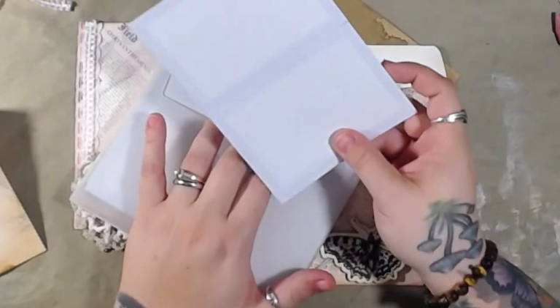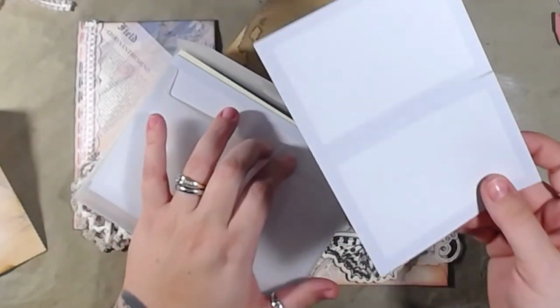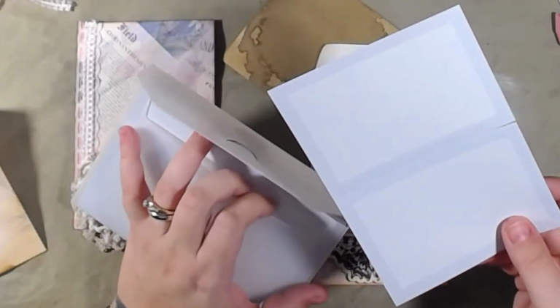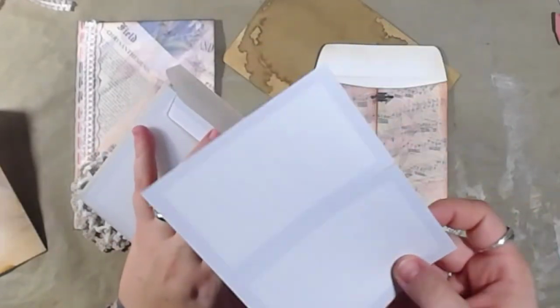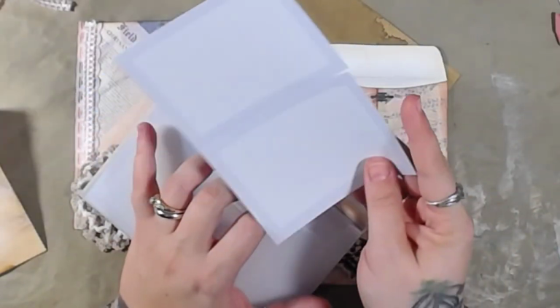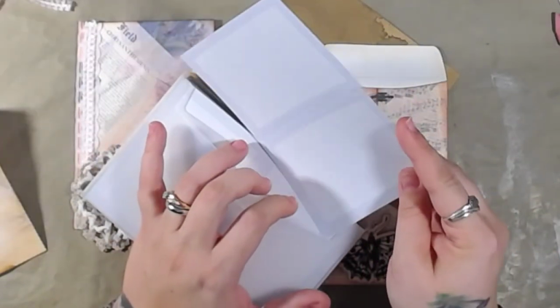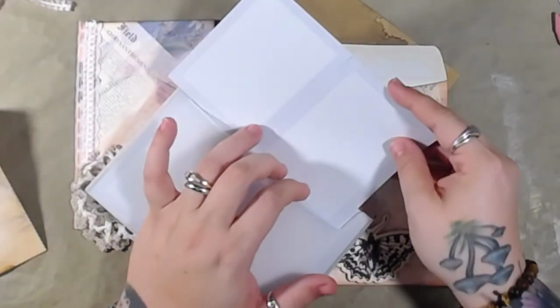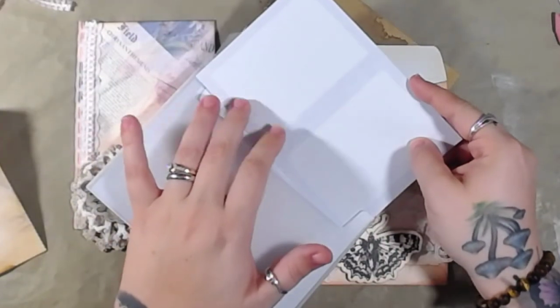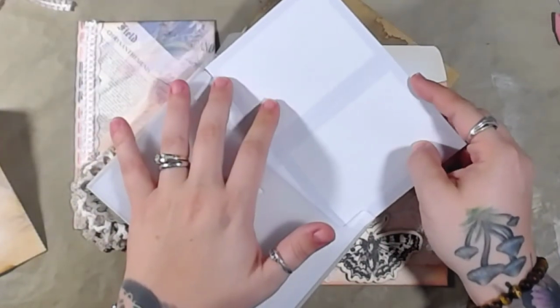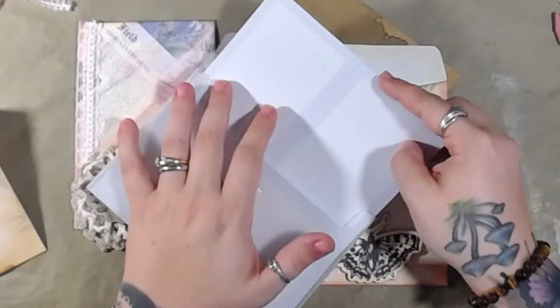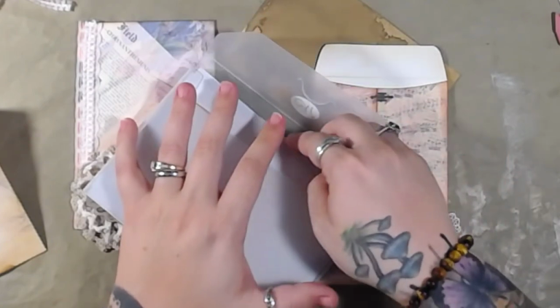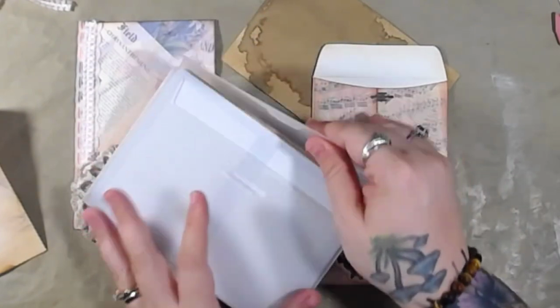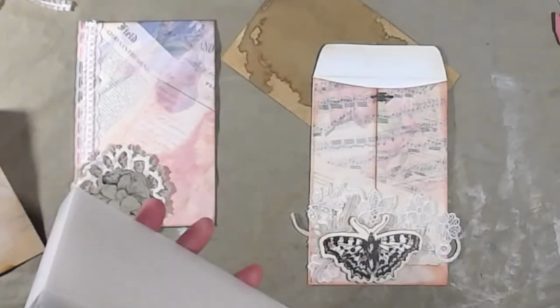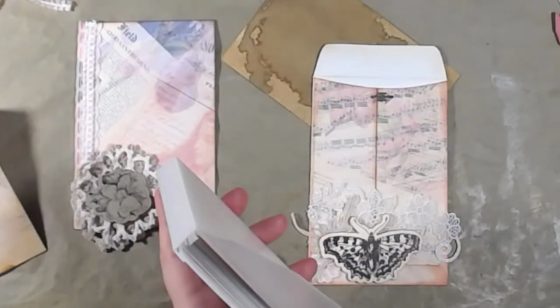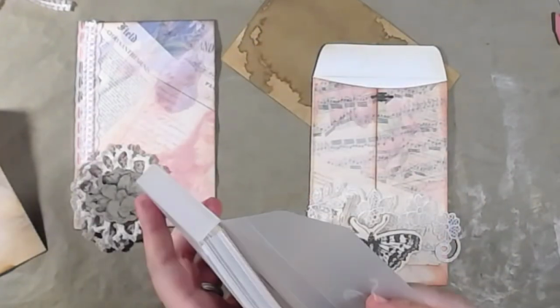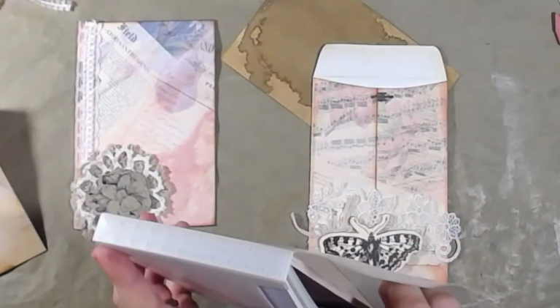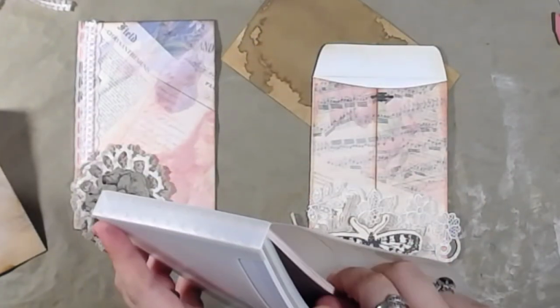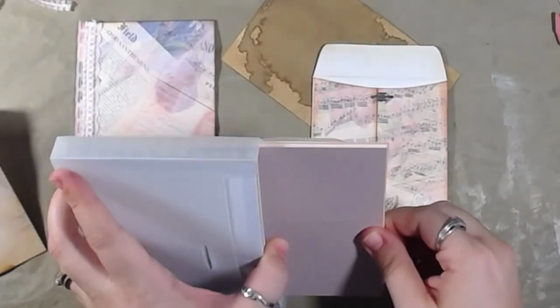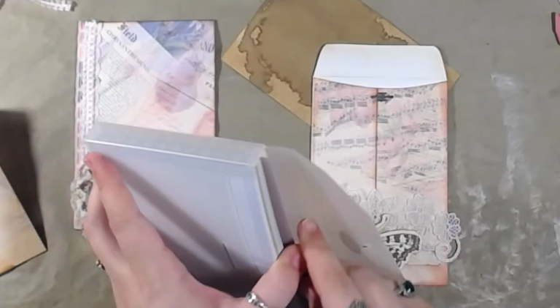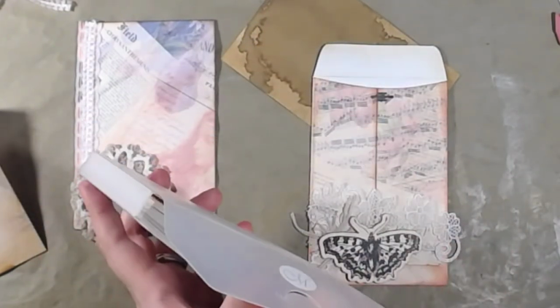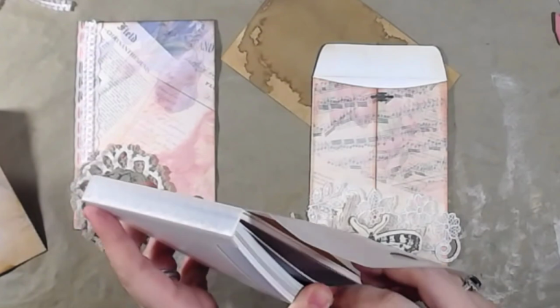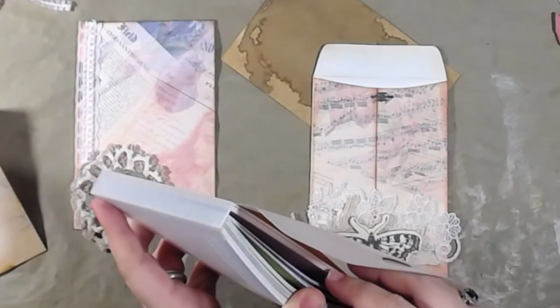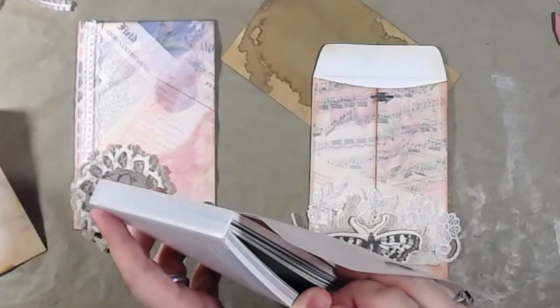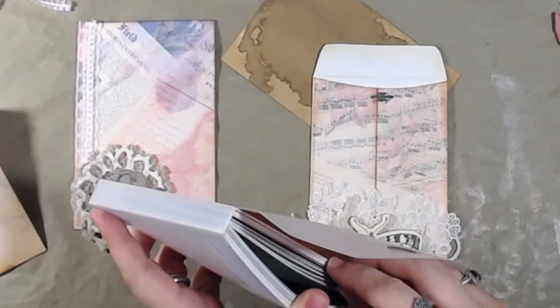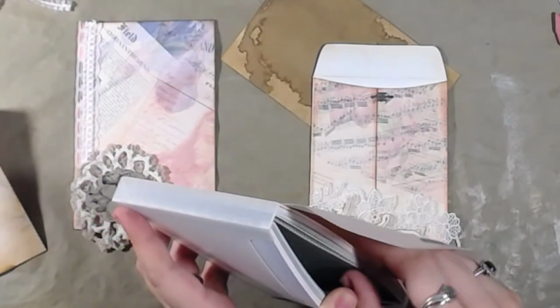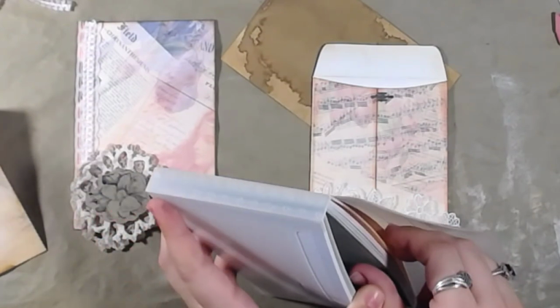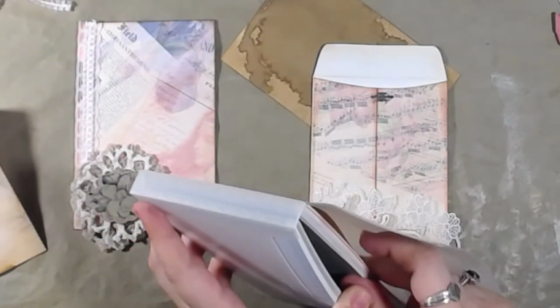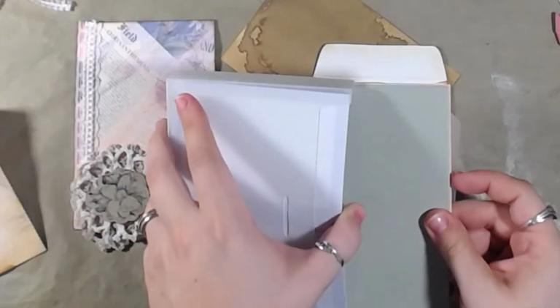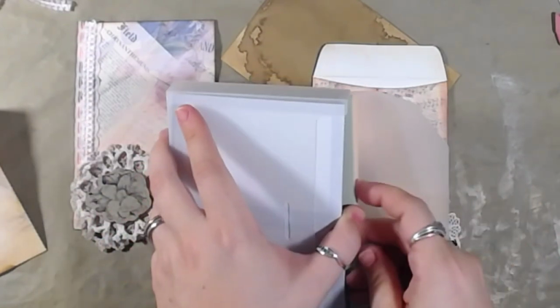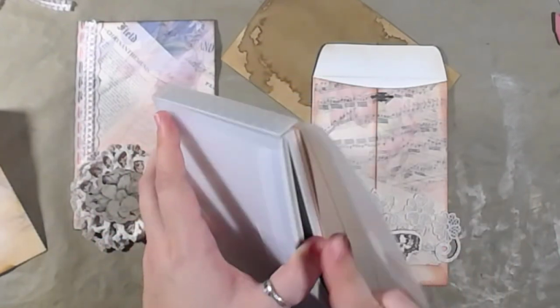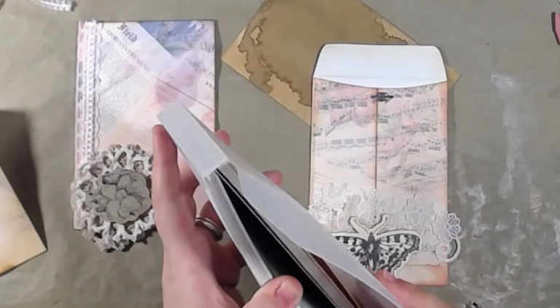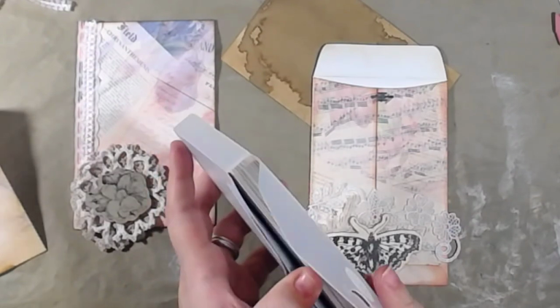These are little journaling cards. I've had these for gosh, at least 15 years - well, Wayne and I haven't been married that long. I'd say at least 15 years.